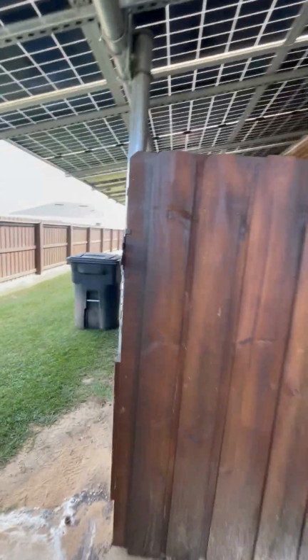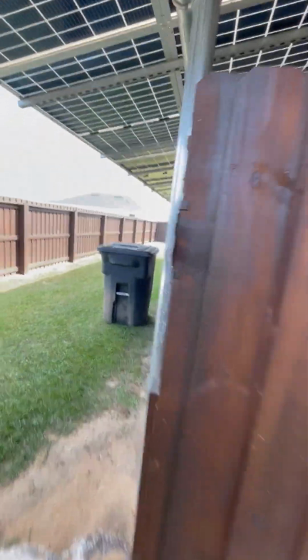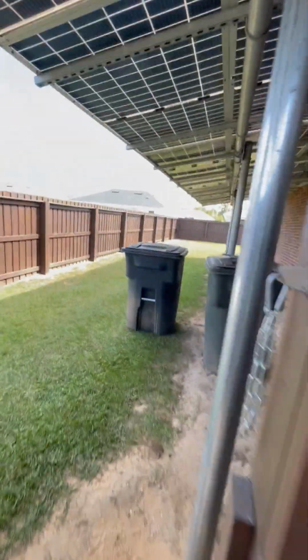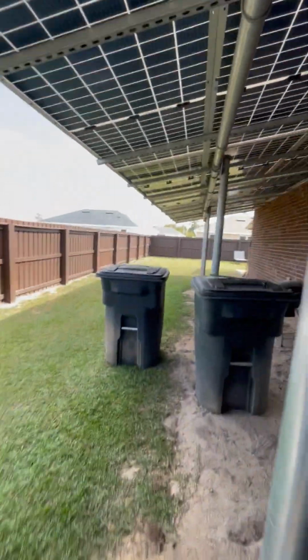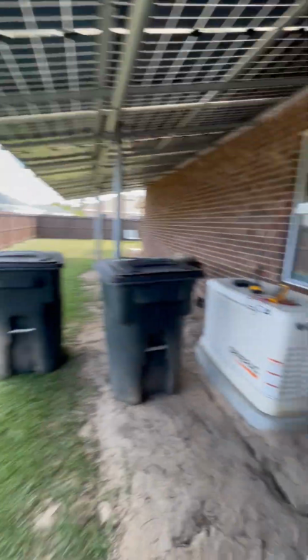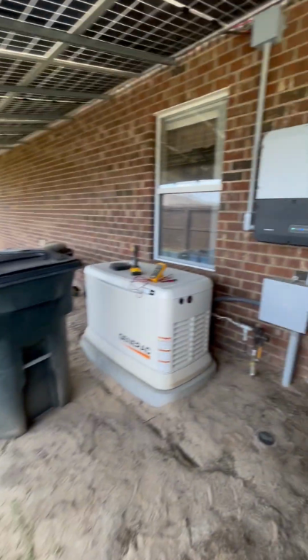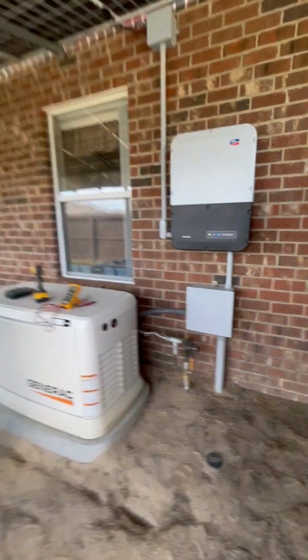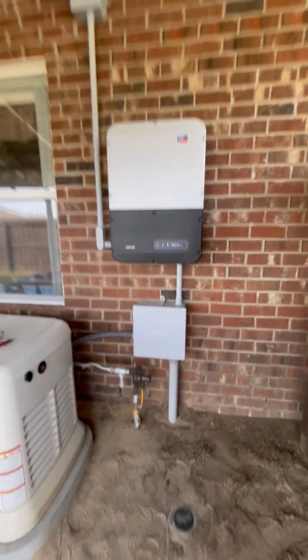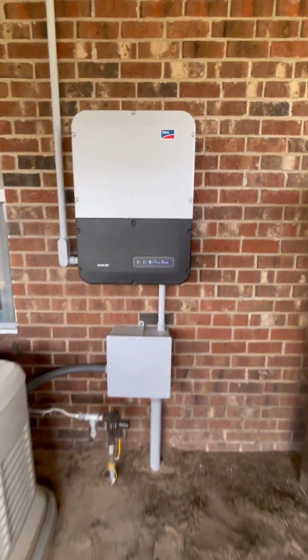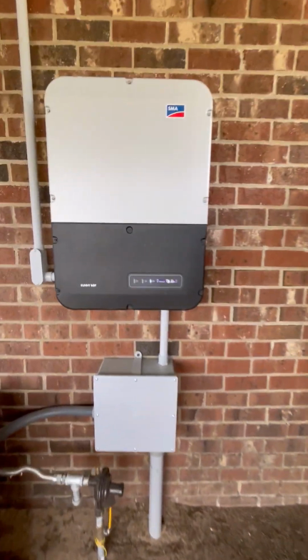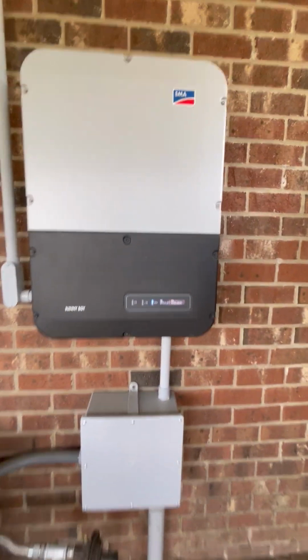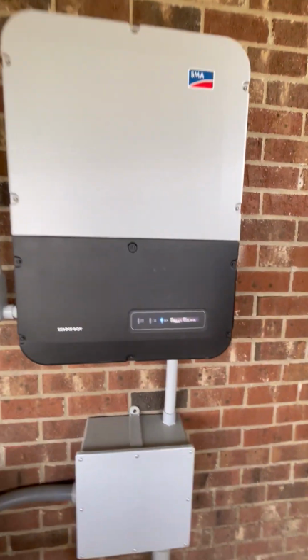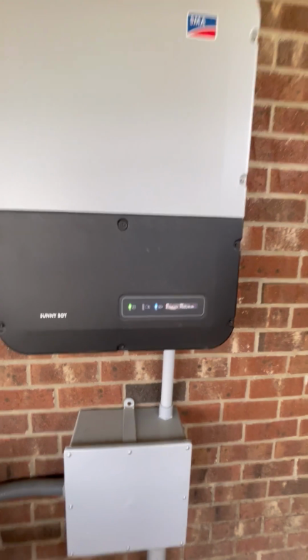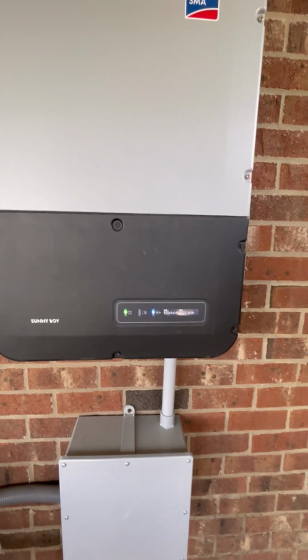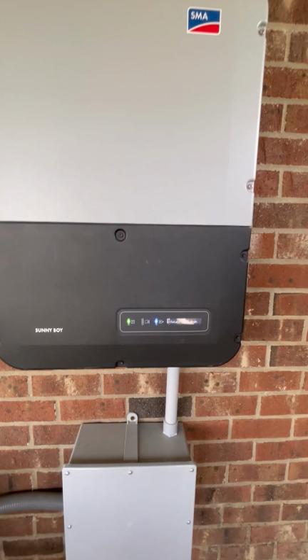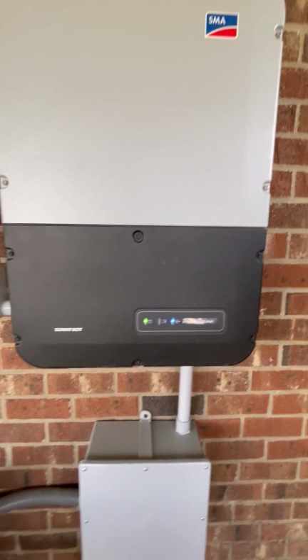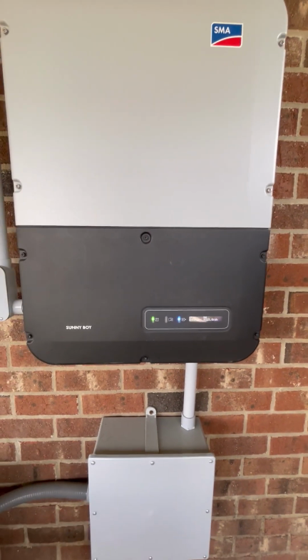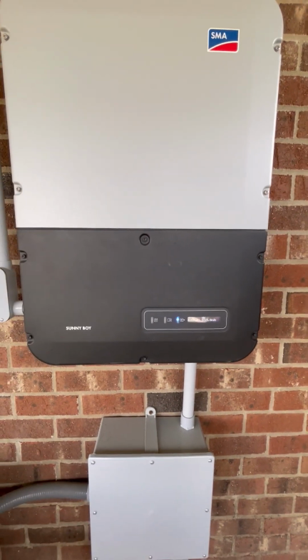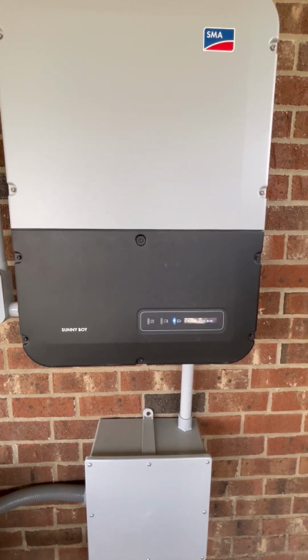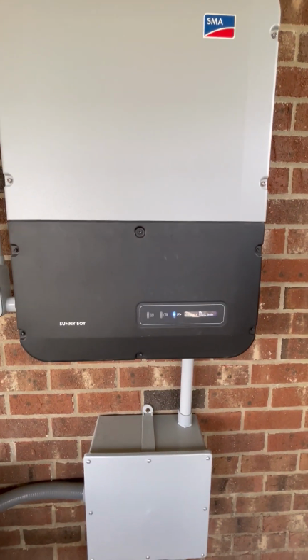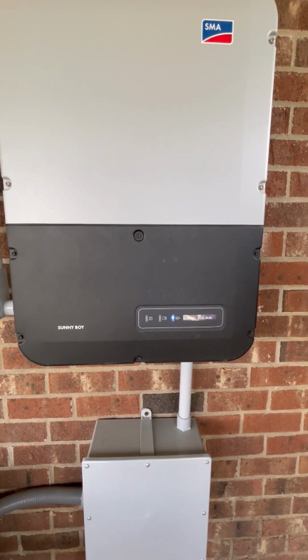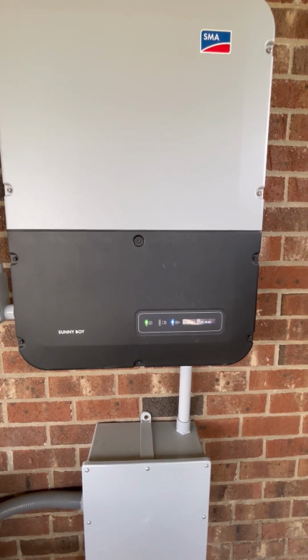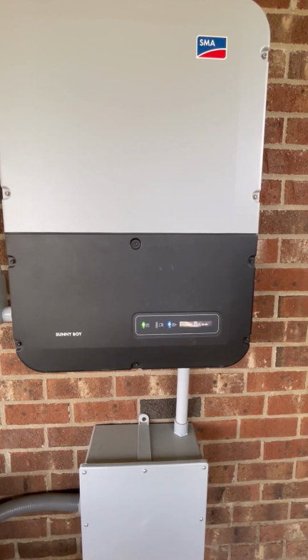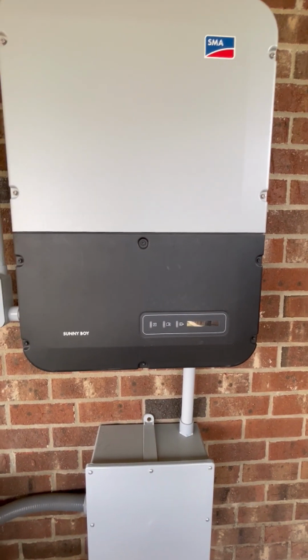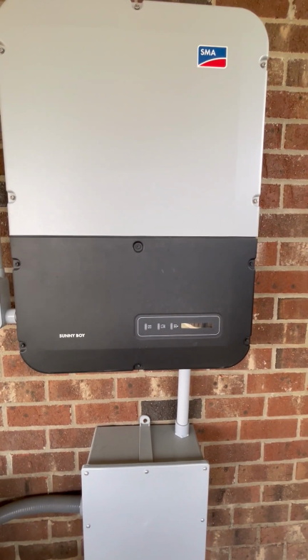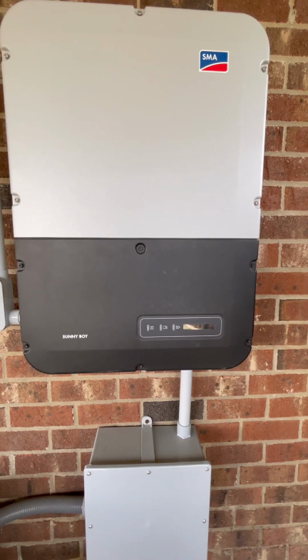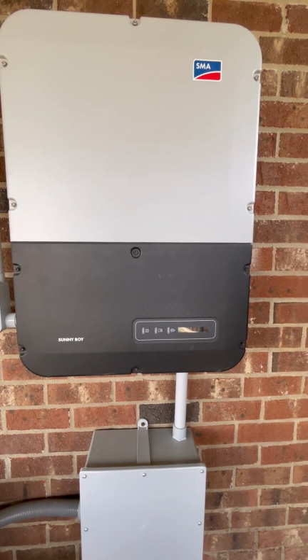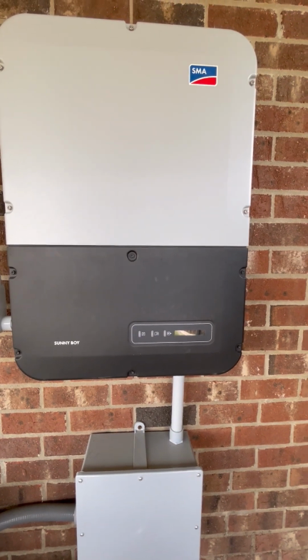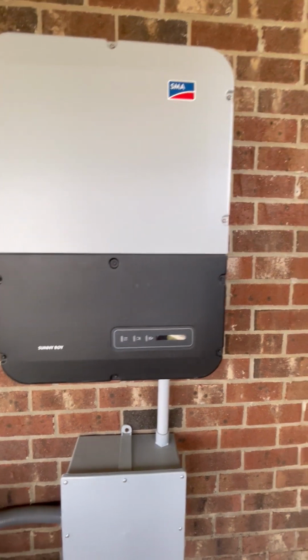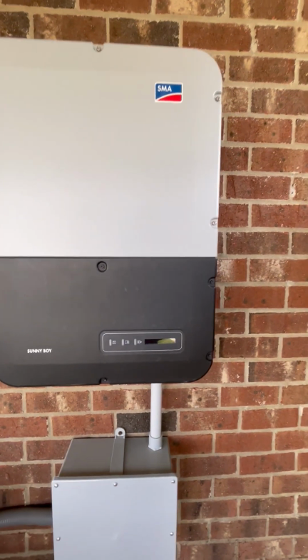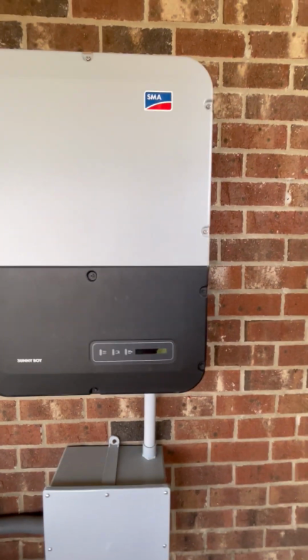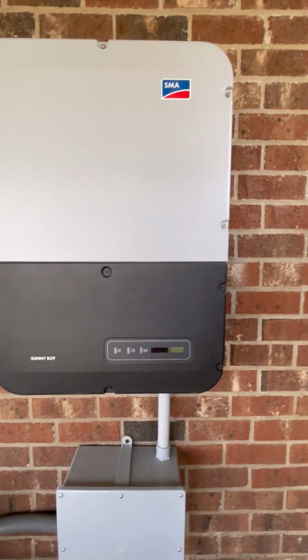There shouldn't be any lights on. The capacitors are probably still charged up. There, it just went off. Let's get this panel off.